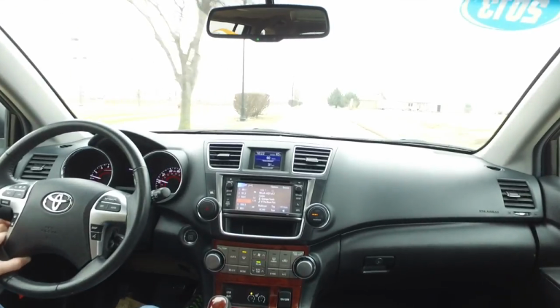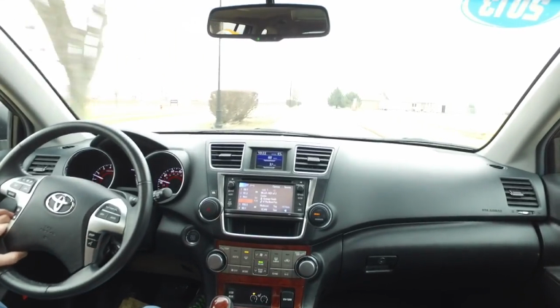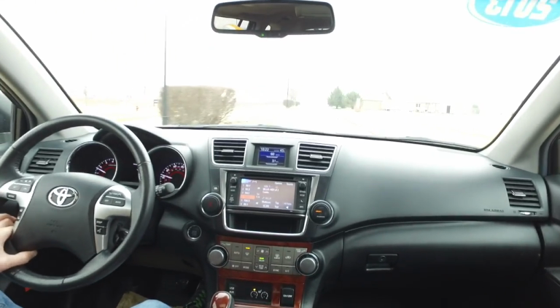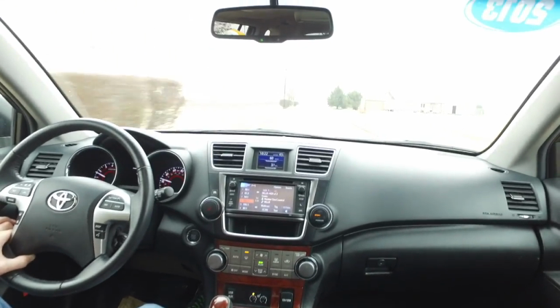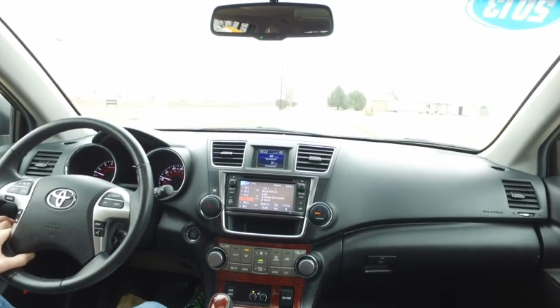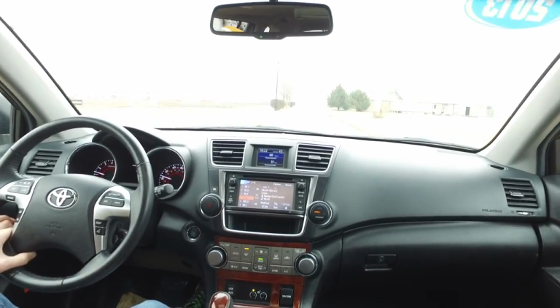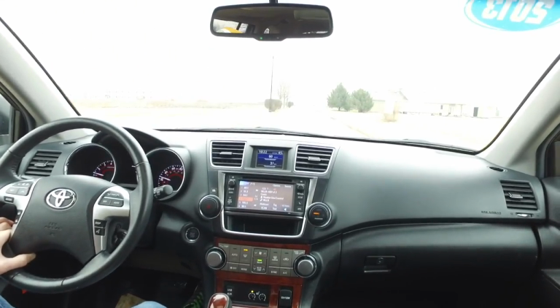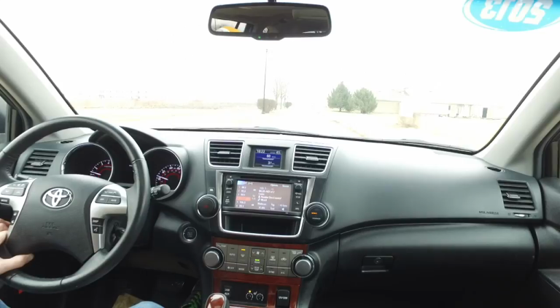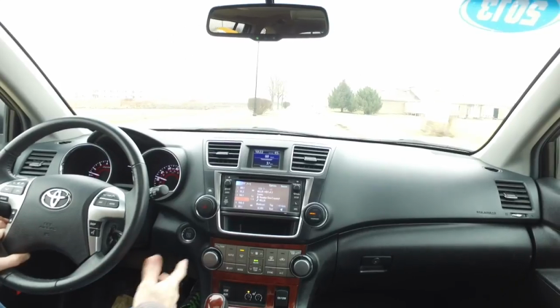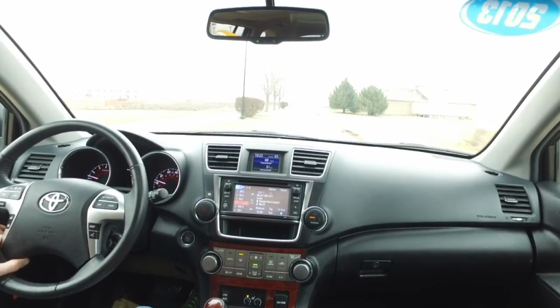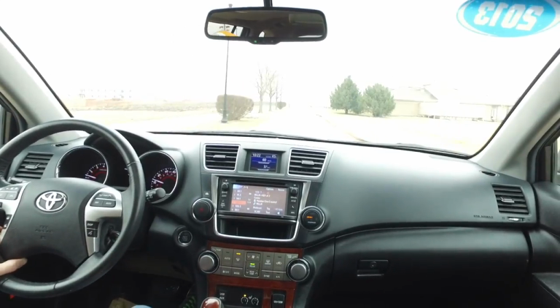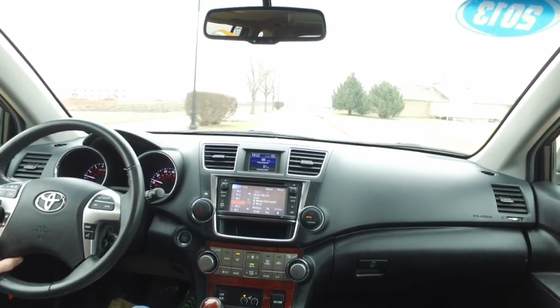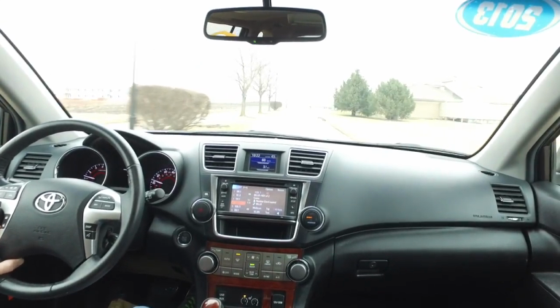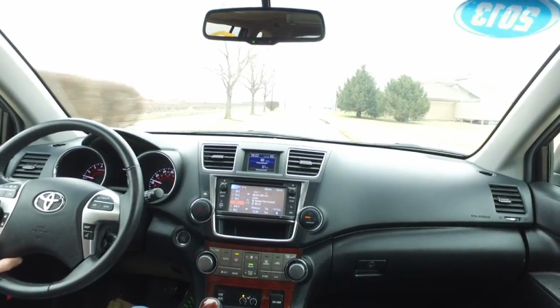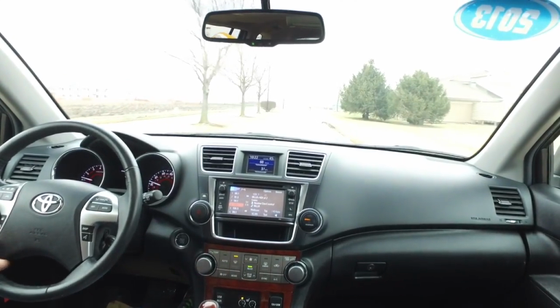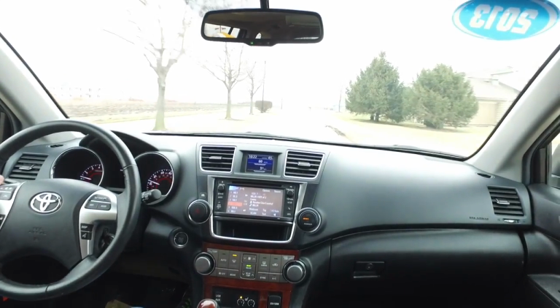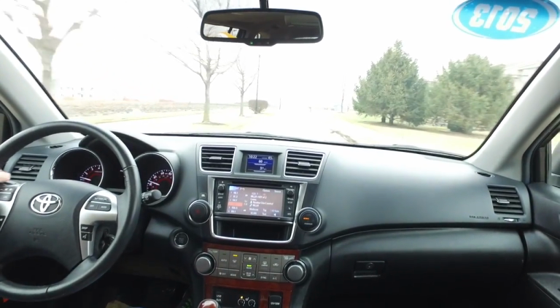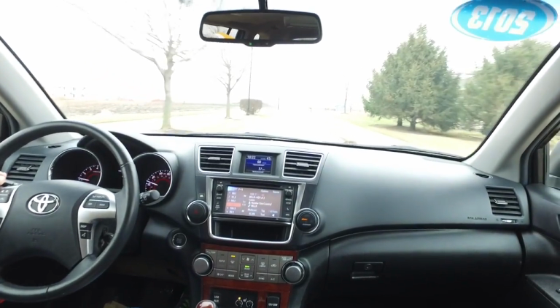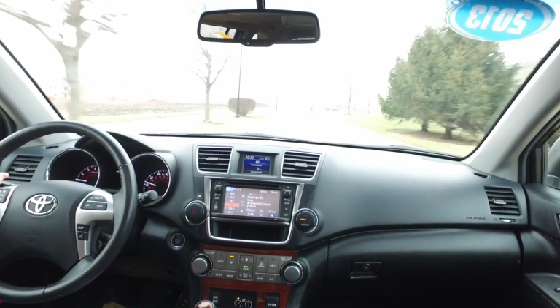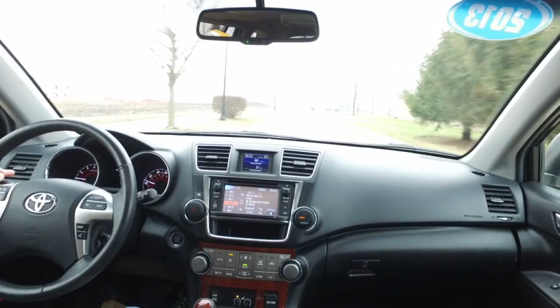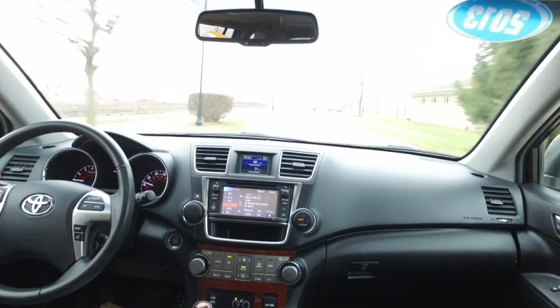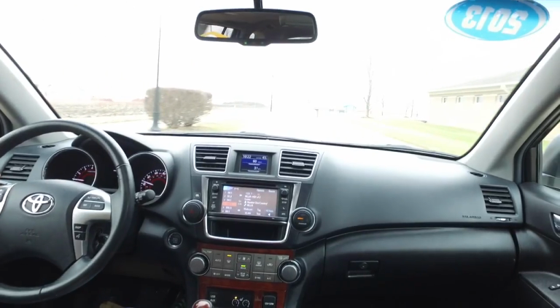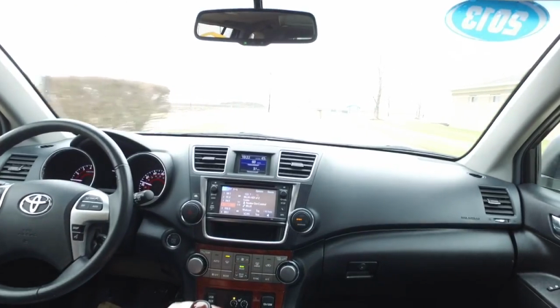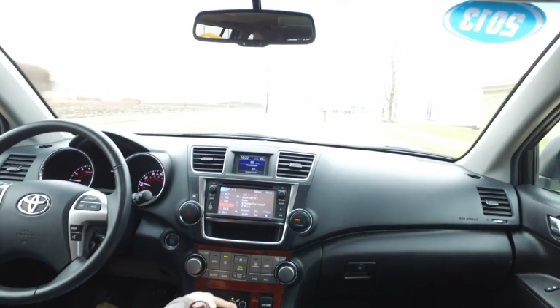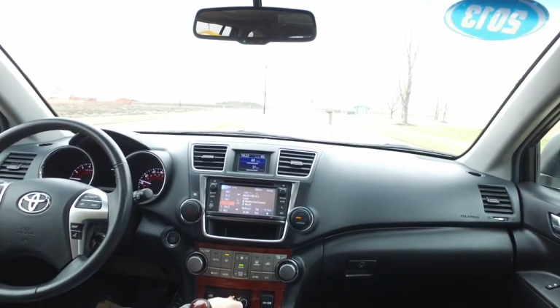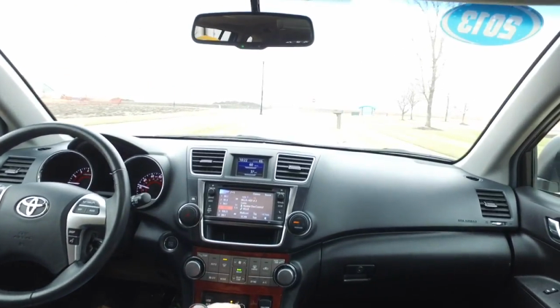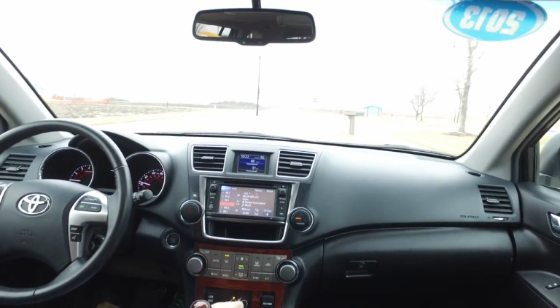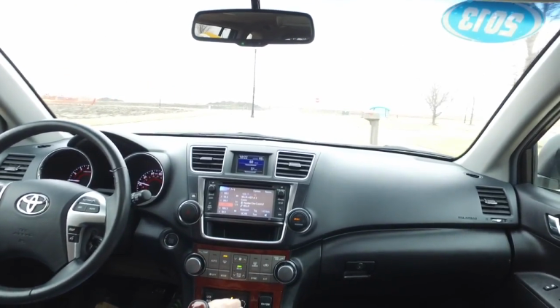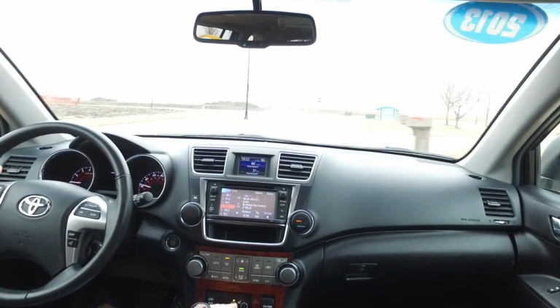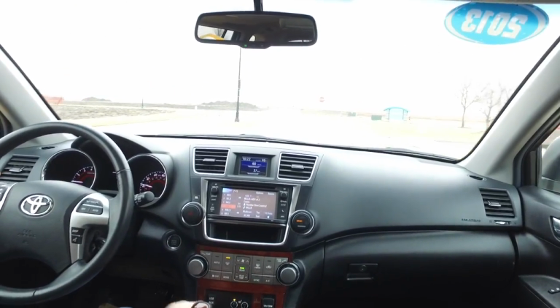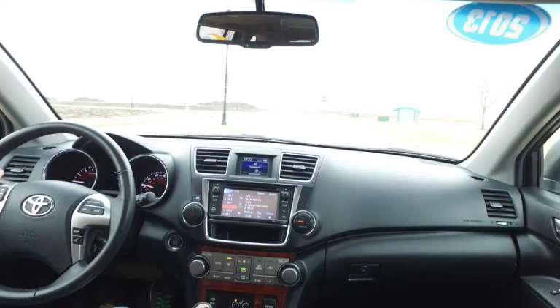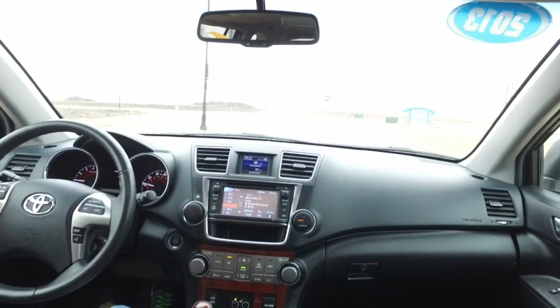It doesn't look like it out here through the camera, but it is January — a real mild day for us. This Highlander does have heated seats and they're working great today. I actually need to turn them down a little bit — getting pretty toasty.